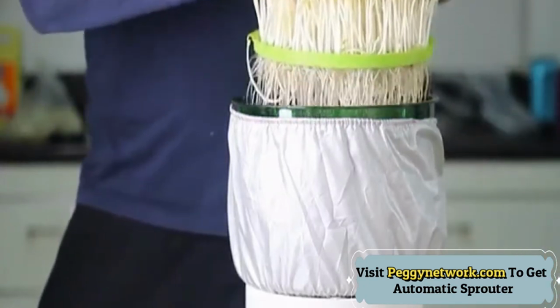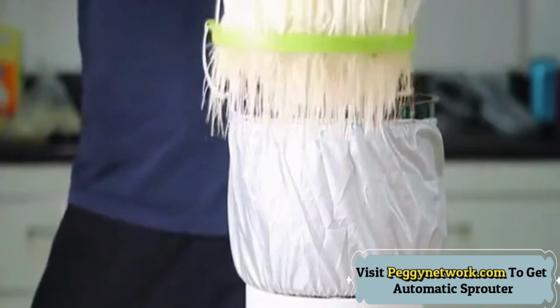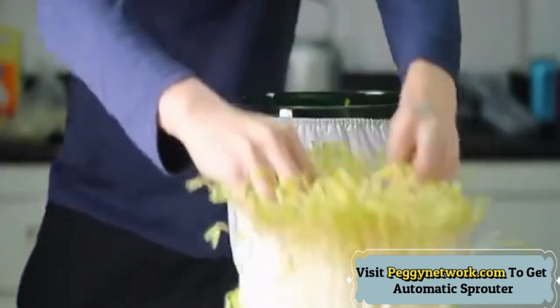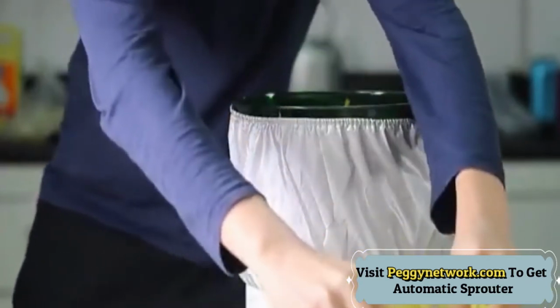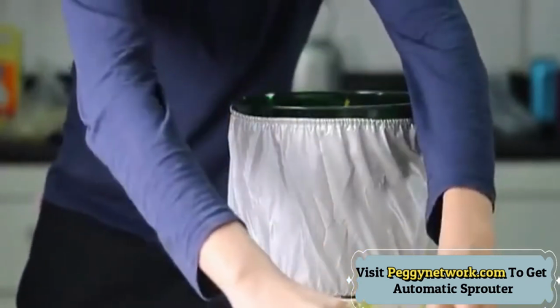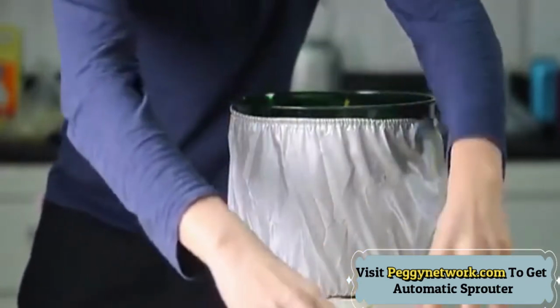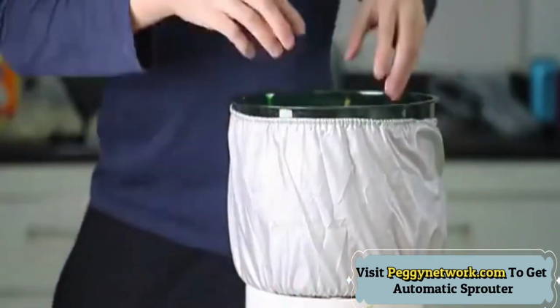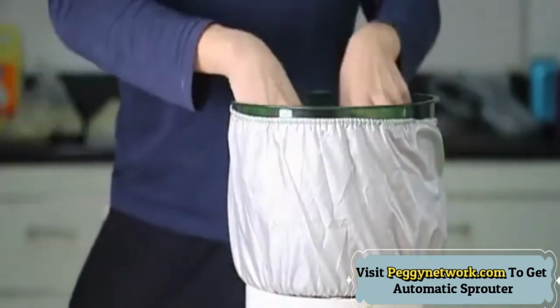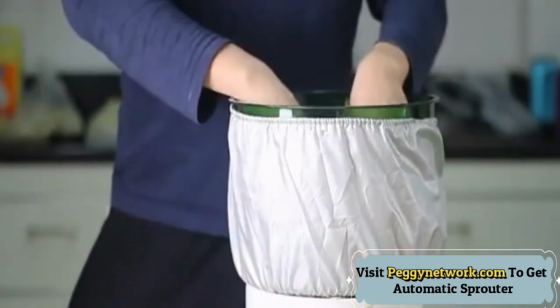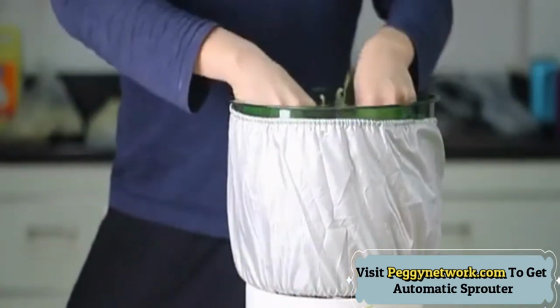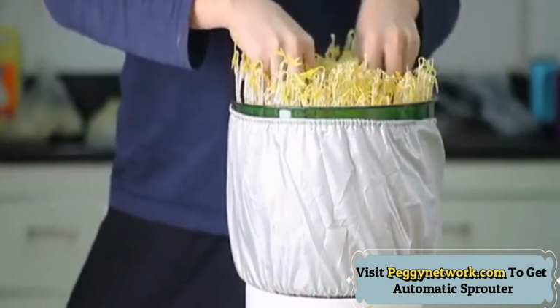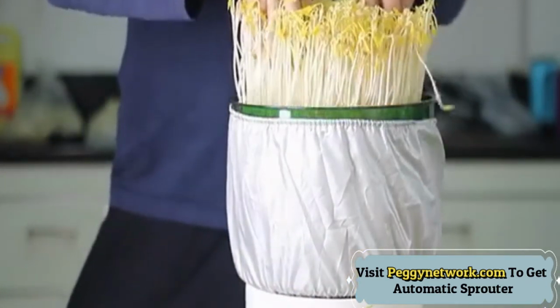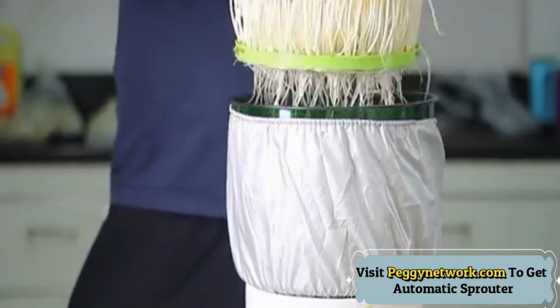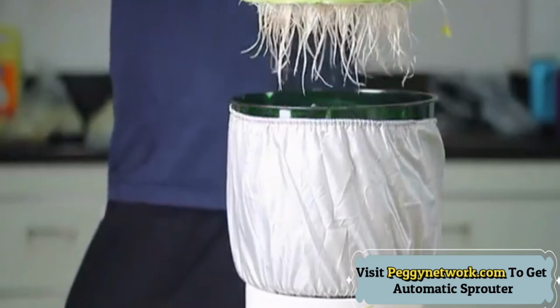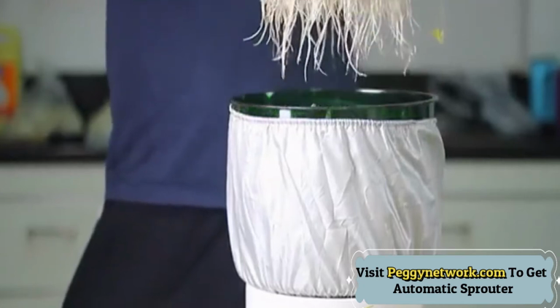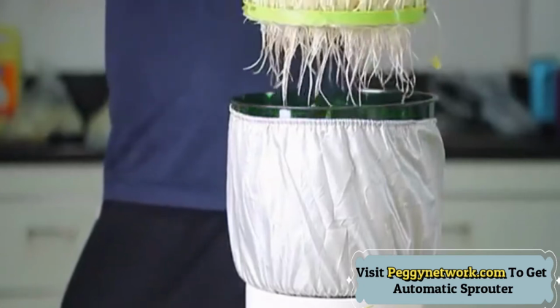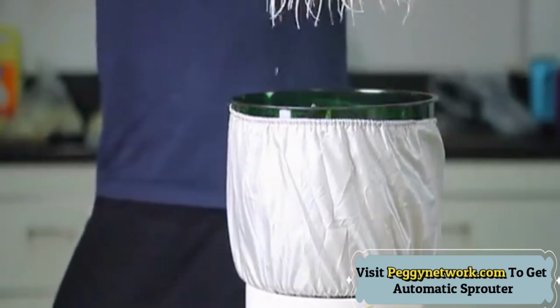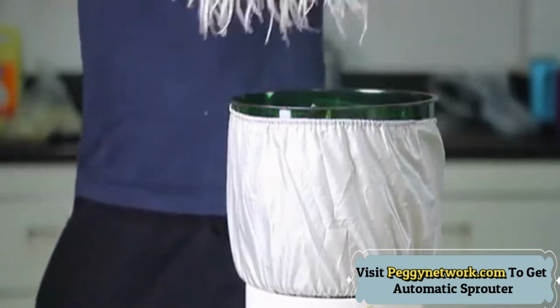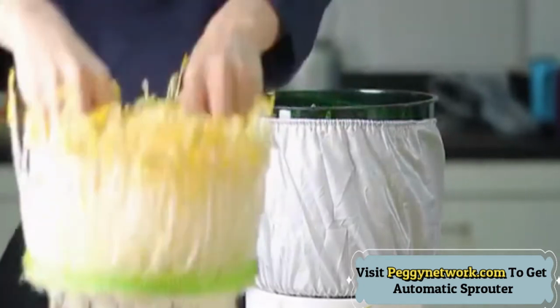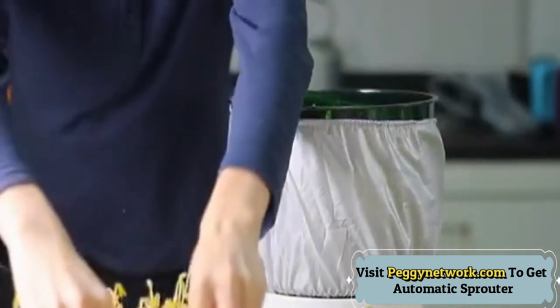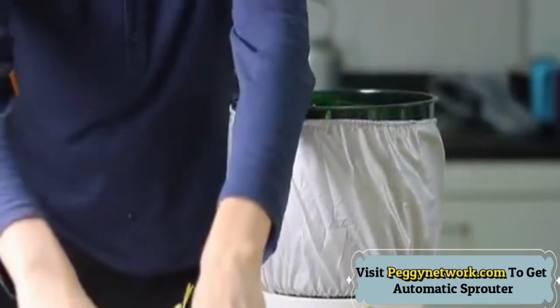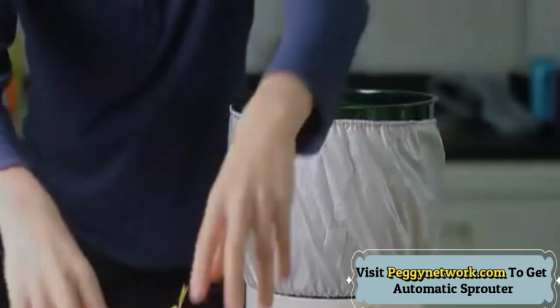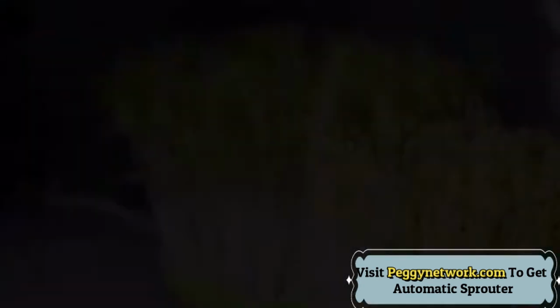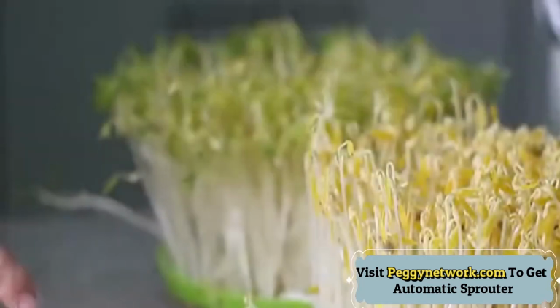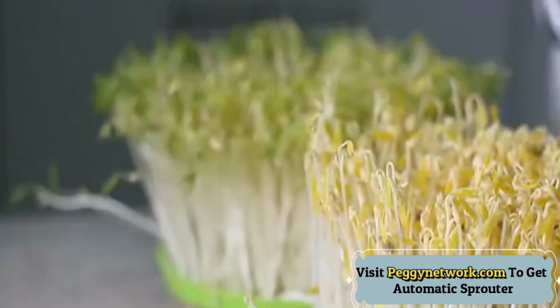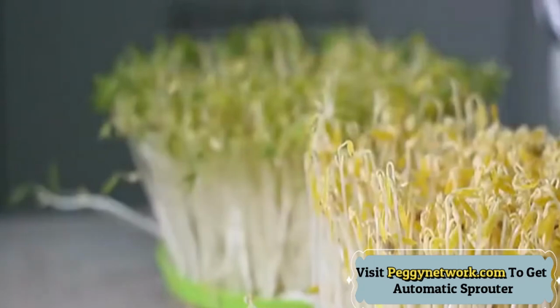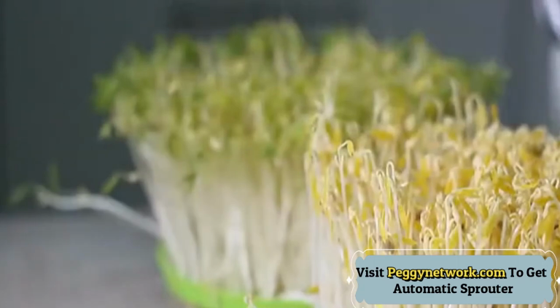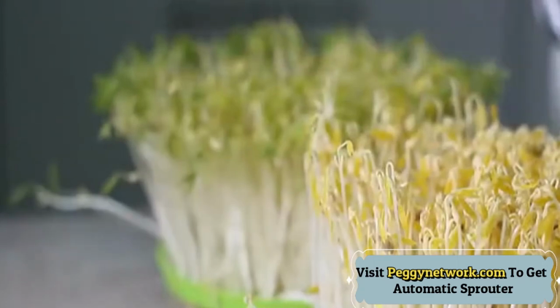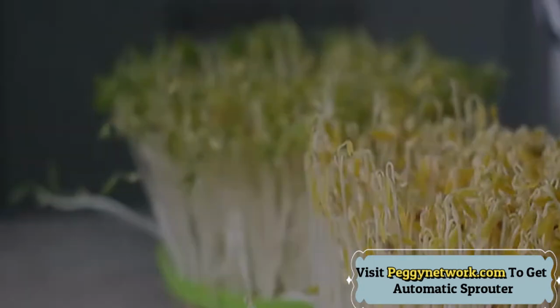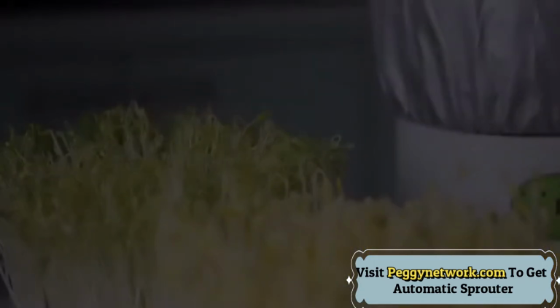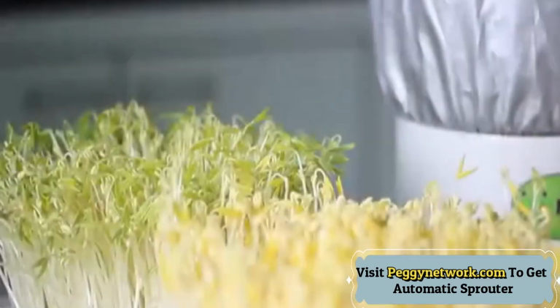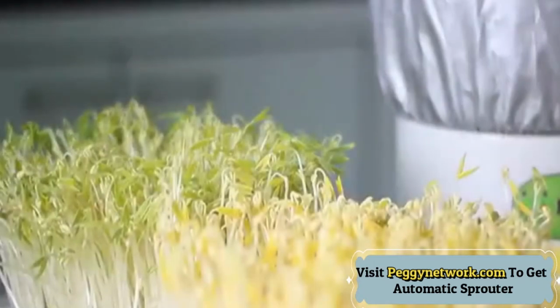When growing is complete, shut down the machine yourself. Change the water at least once a day, because the beans sometimes secrete a lot of dirty residue and produce many bubbles. Usually it's not particularly dirty, so changing it once a day is sufficient.